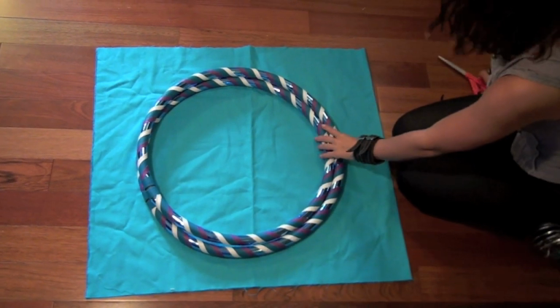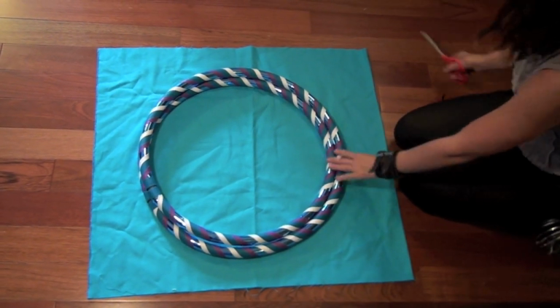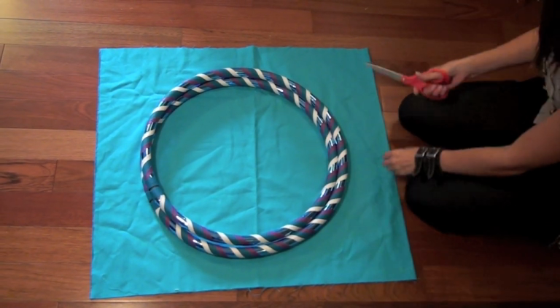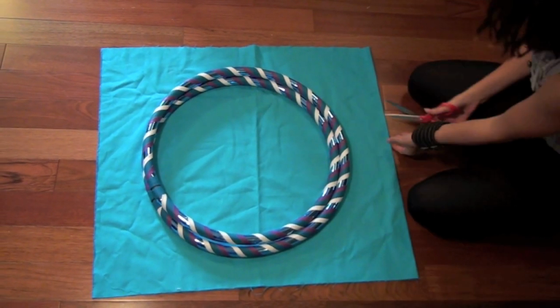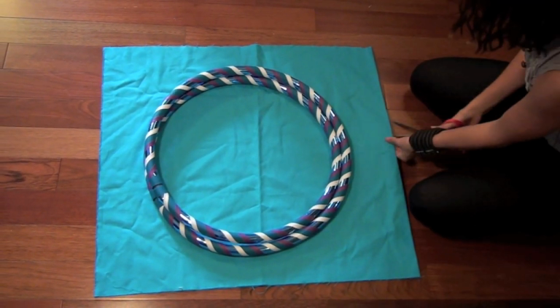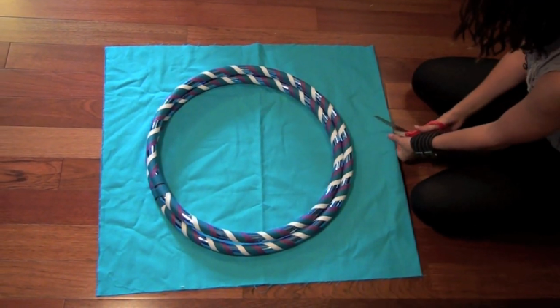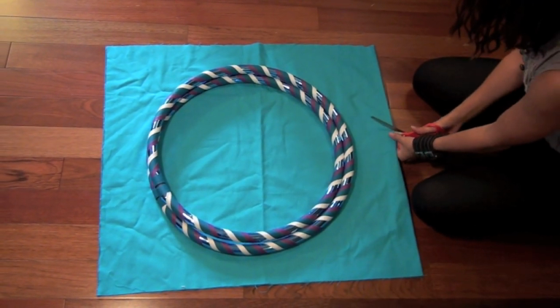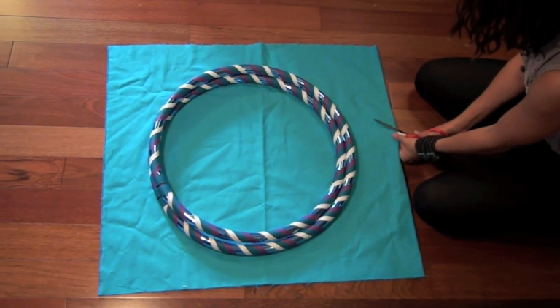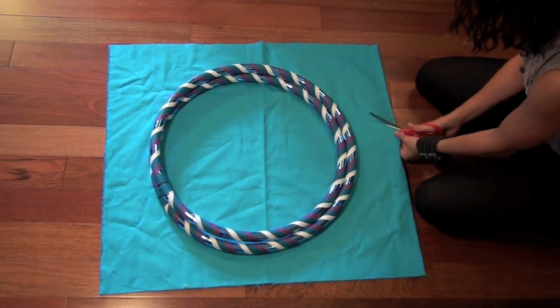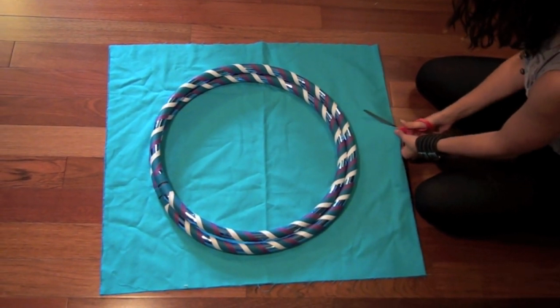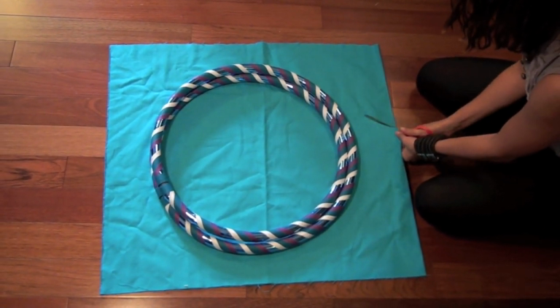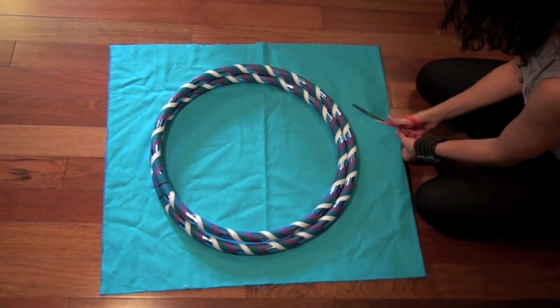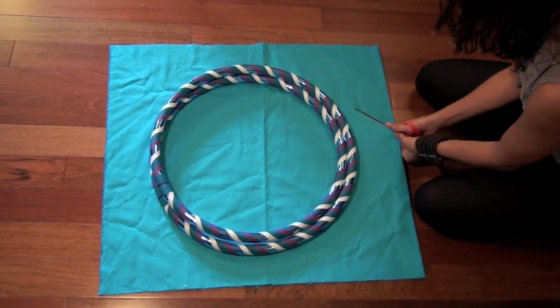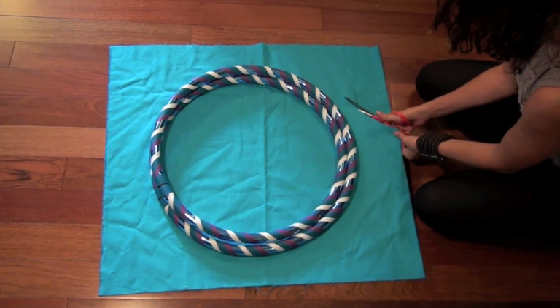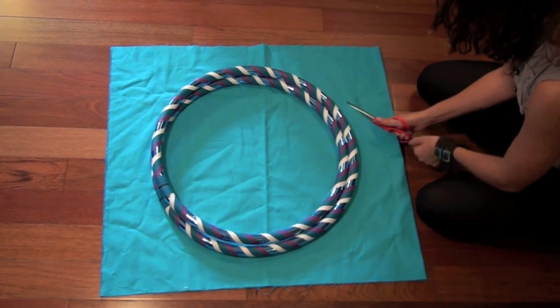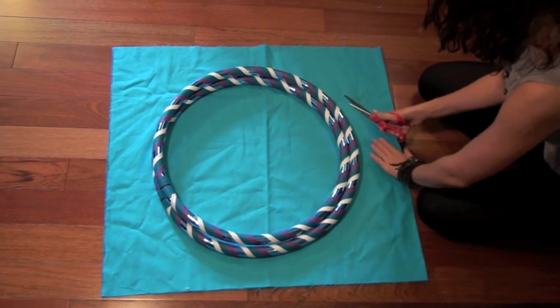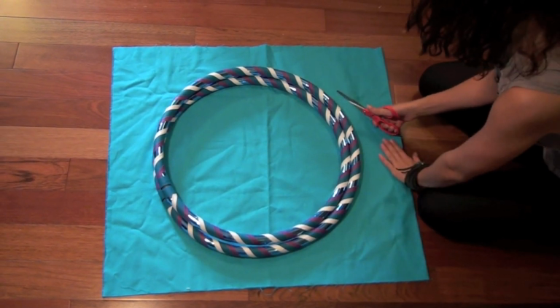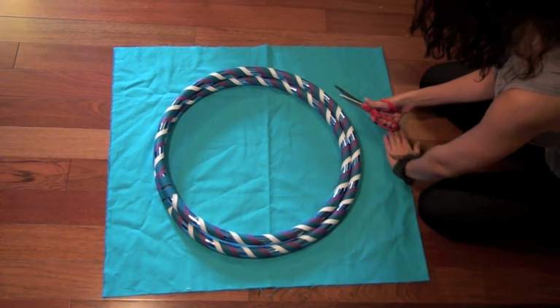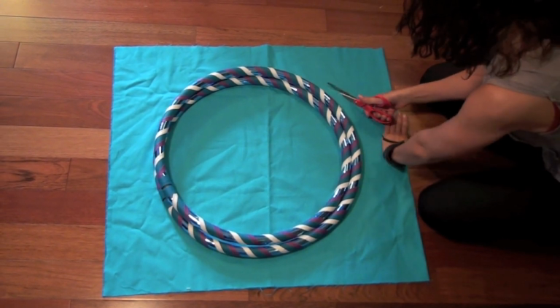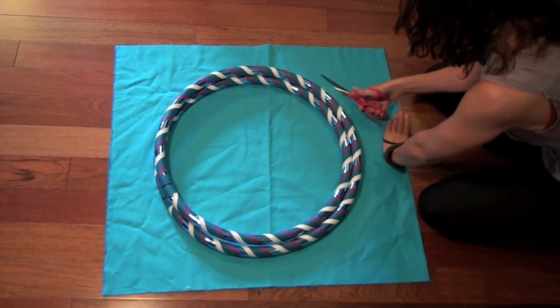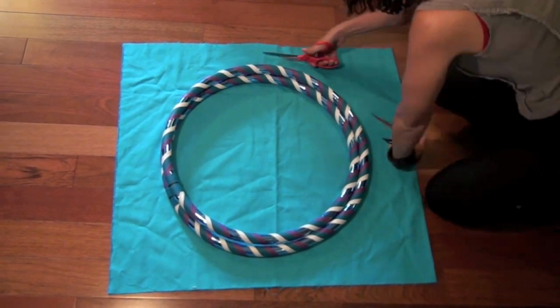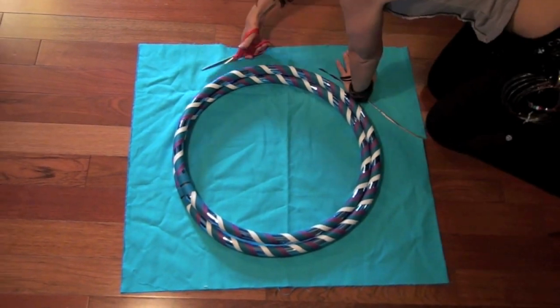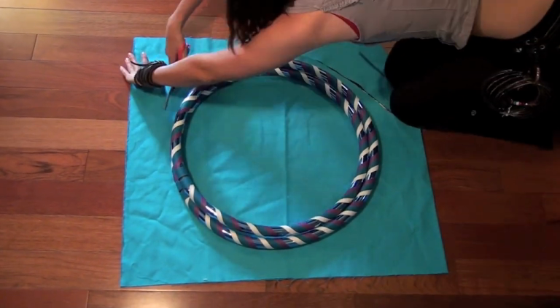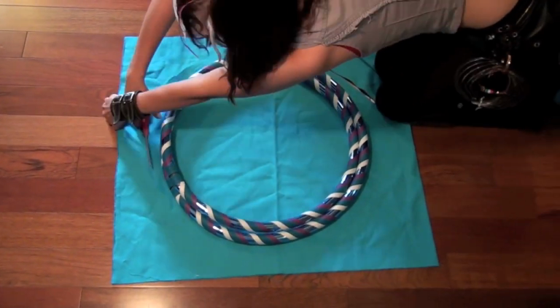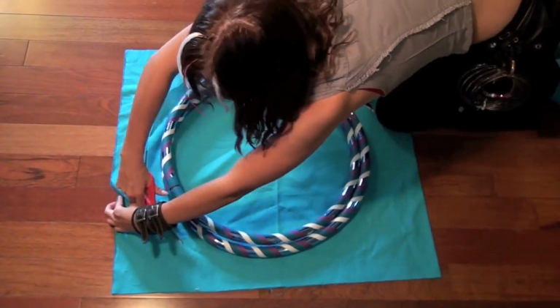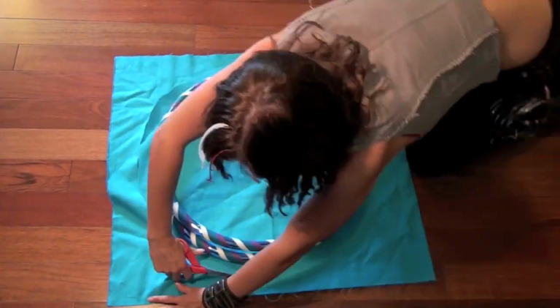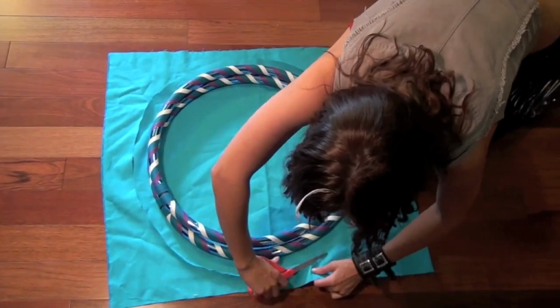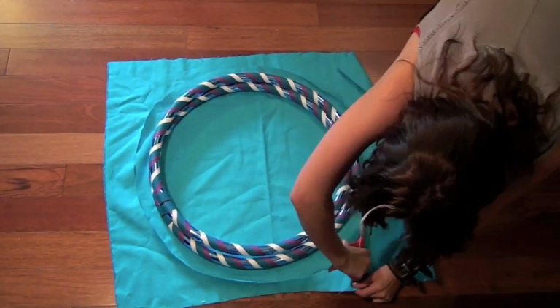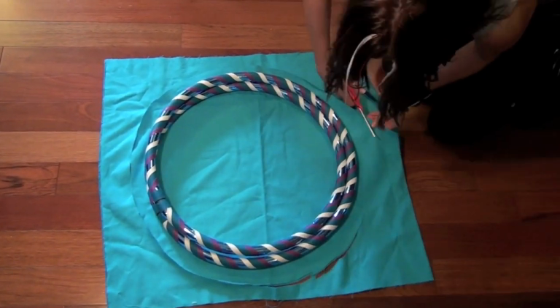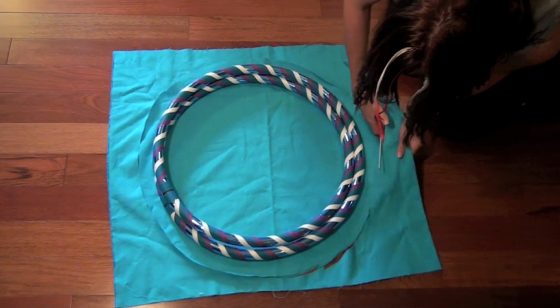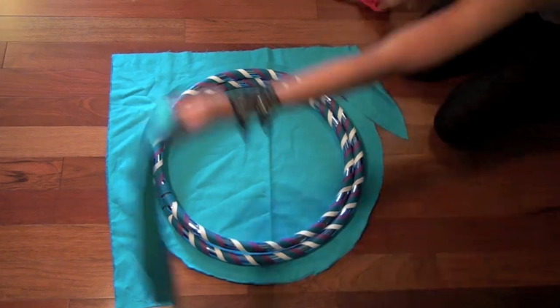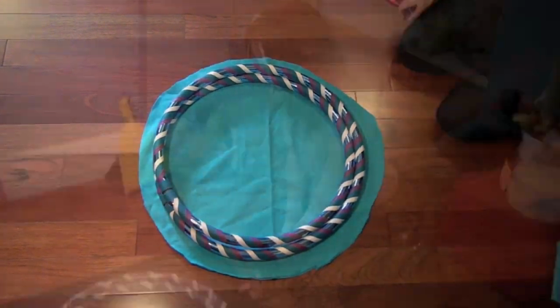Cut a little bit bigger than your hoop, remembering to leave a seam allowance. As well, consider that if you make your hoop bag too big, you can always make it smaller afterwards, but you won't be able to make it bigger.